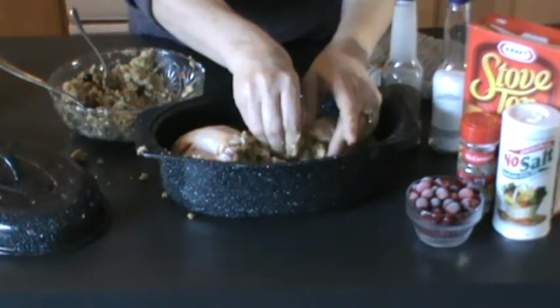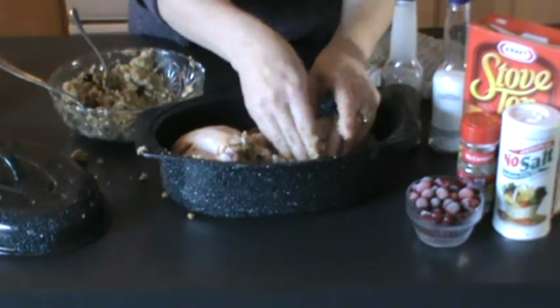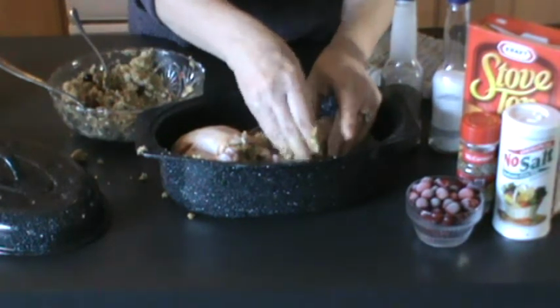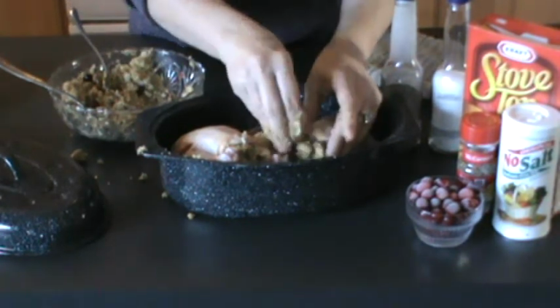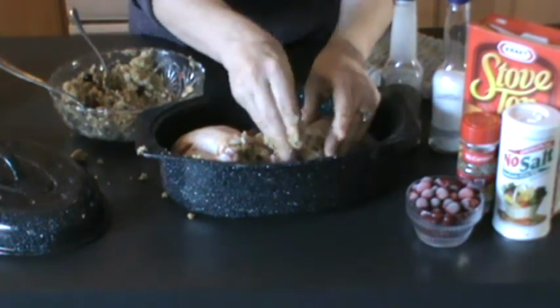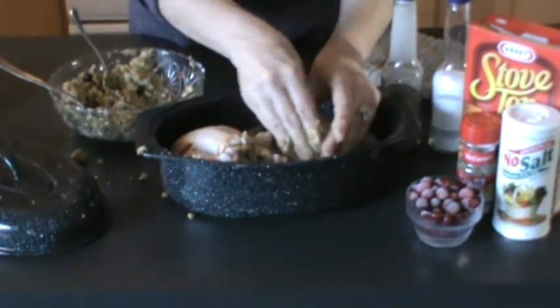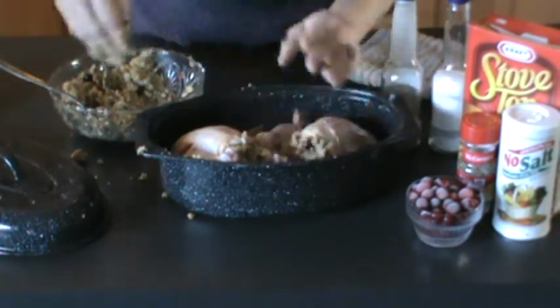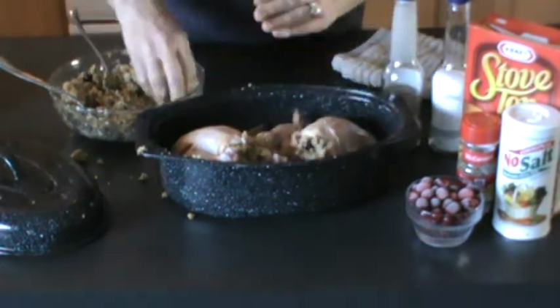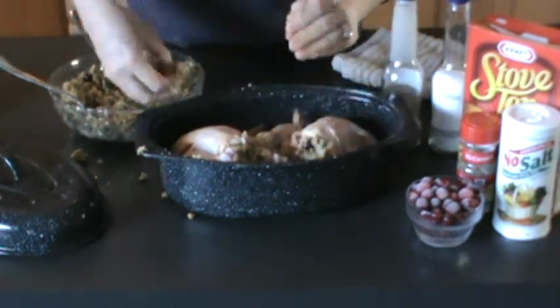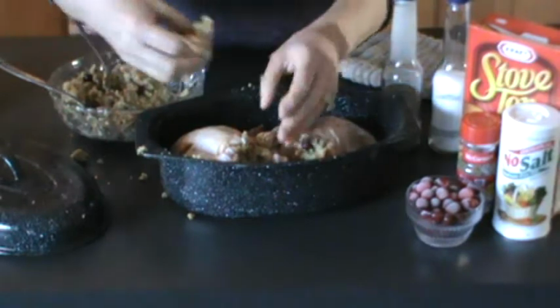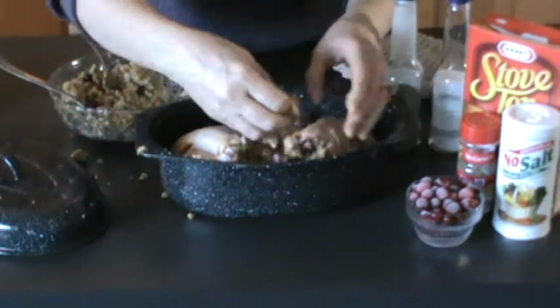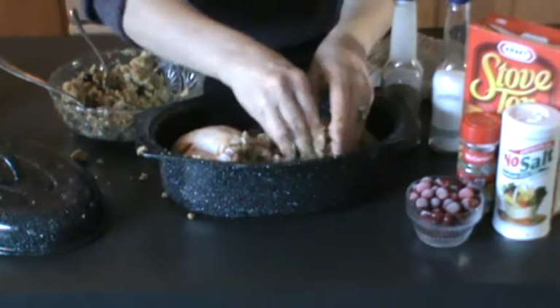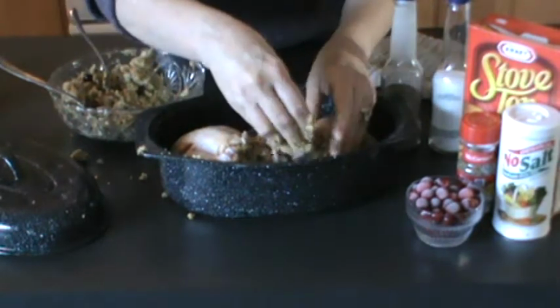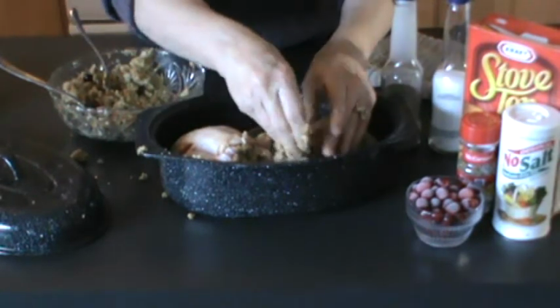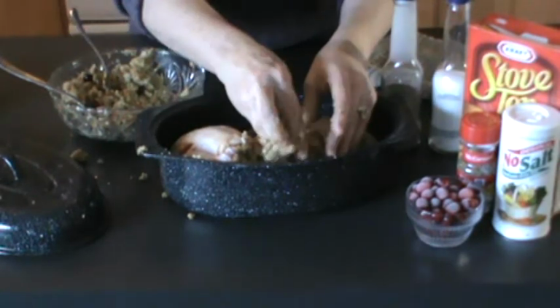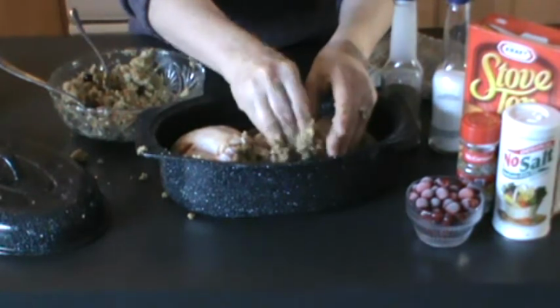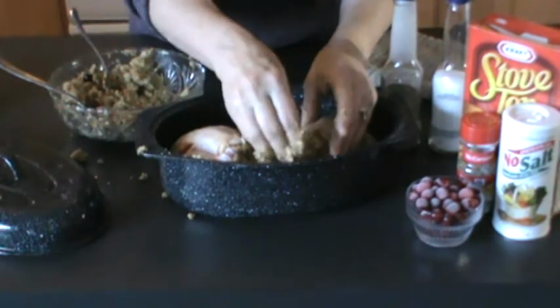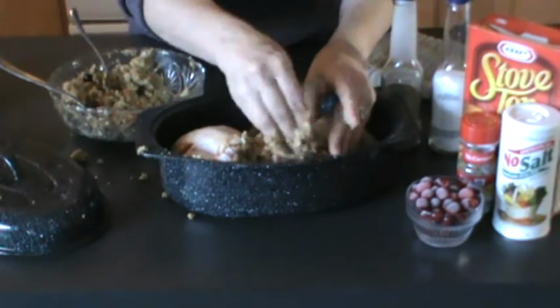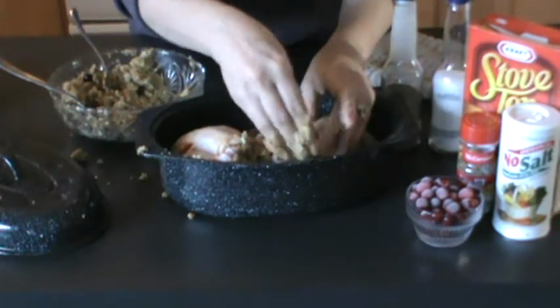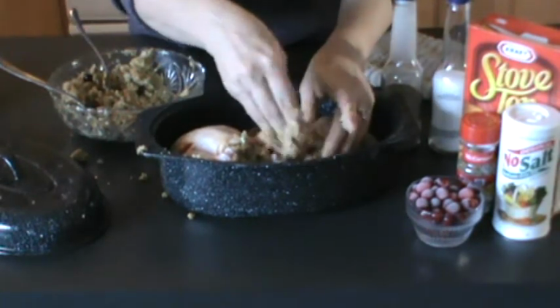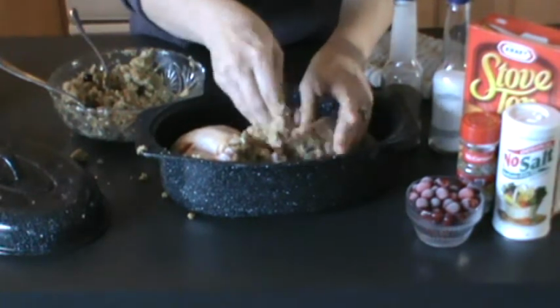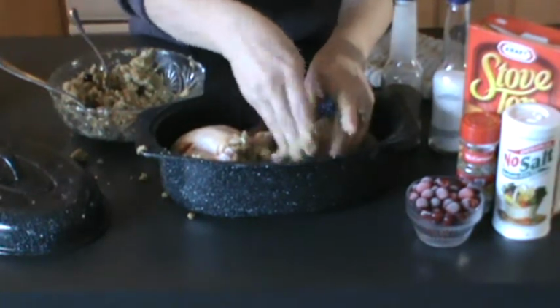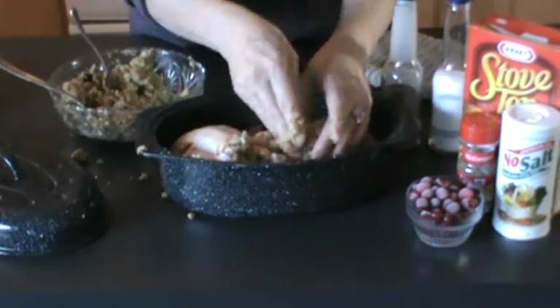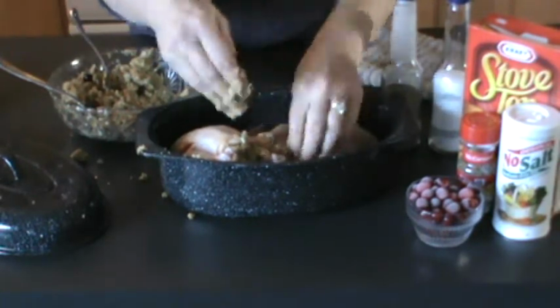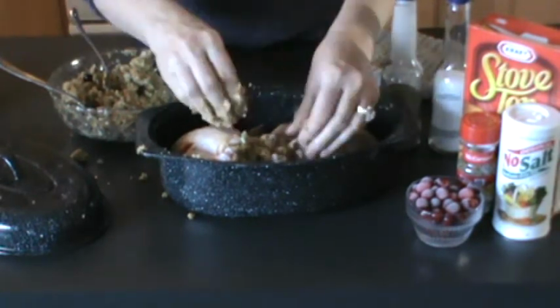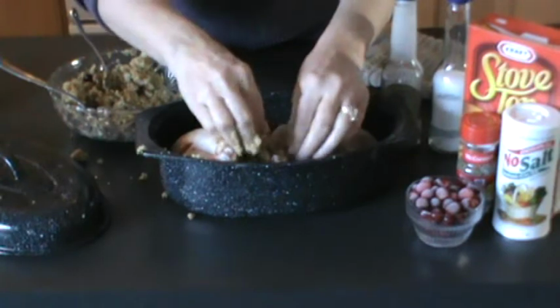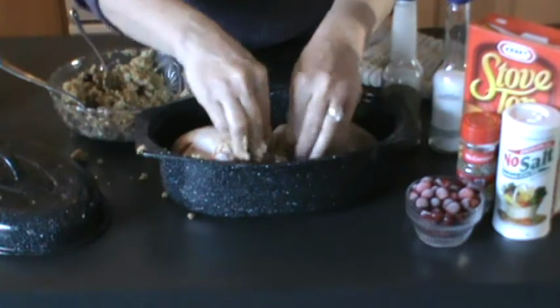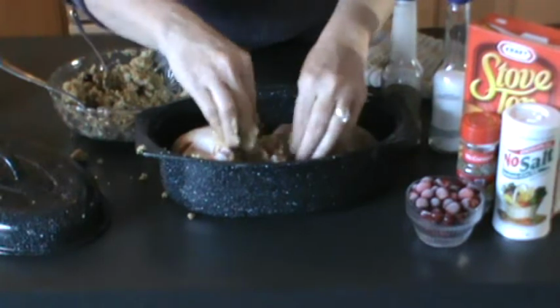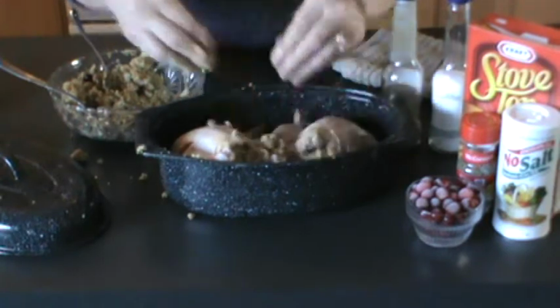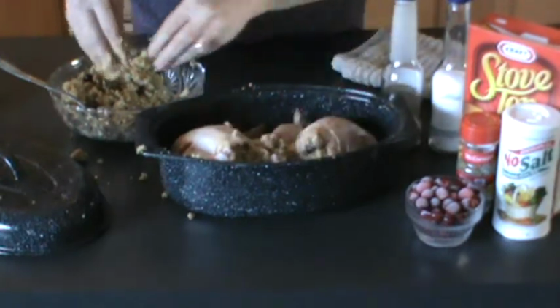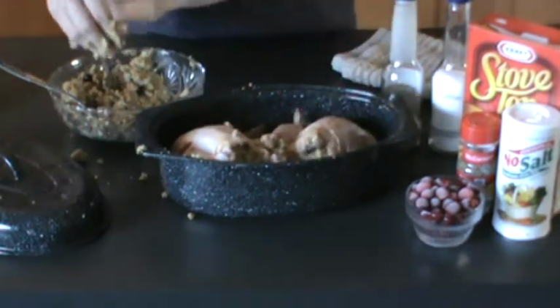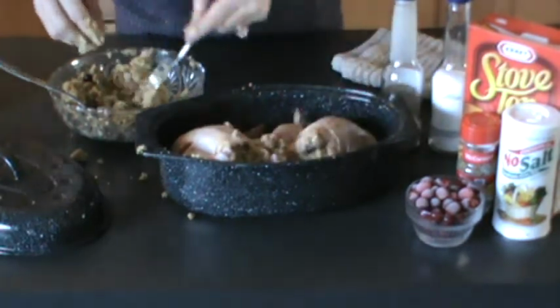Today is New Year's Eve. Tomorrow I'm going to be making poached pears for New Year's Day, and I will do a video on that for you.